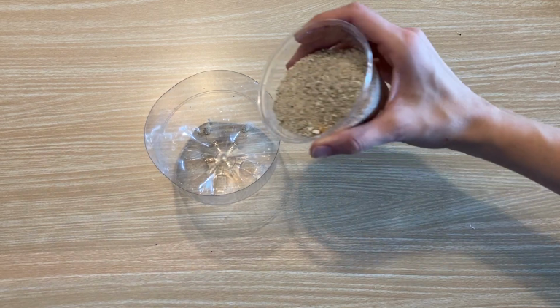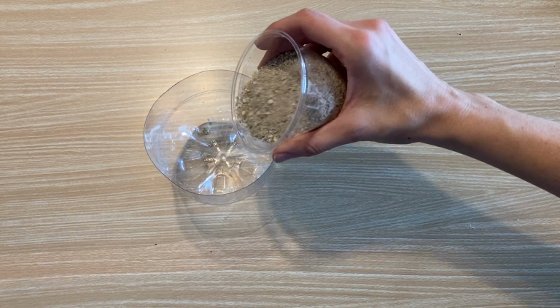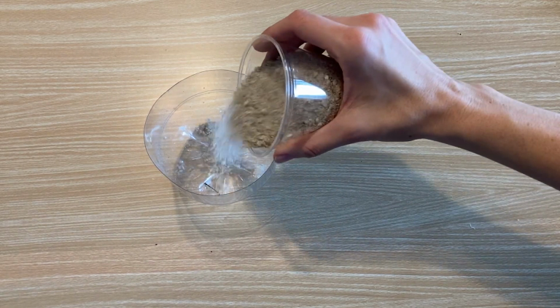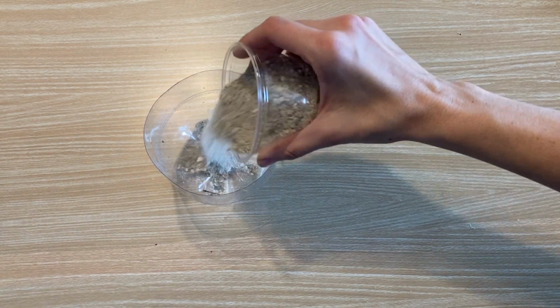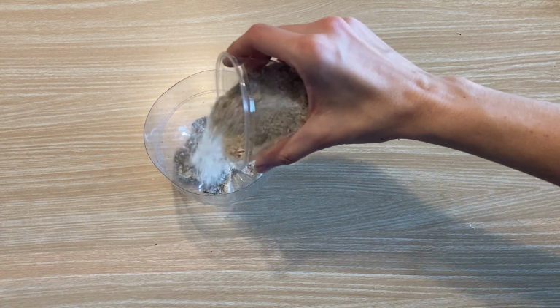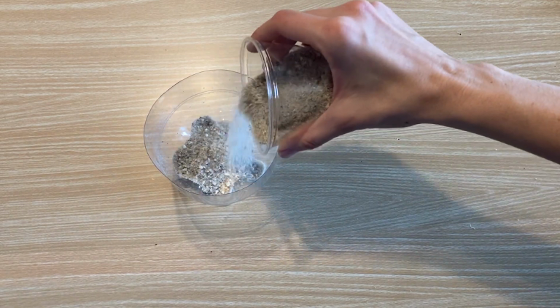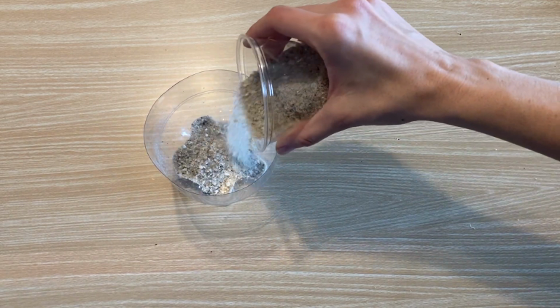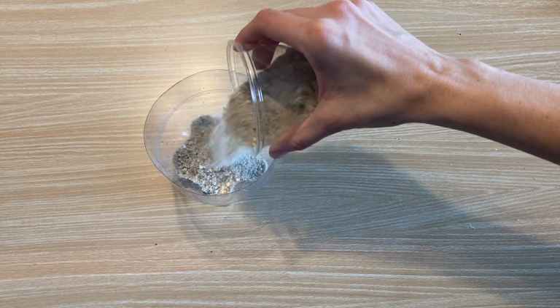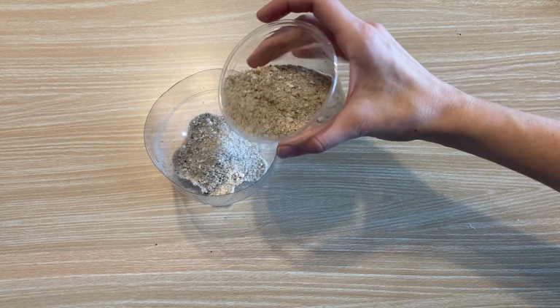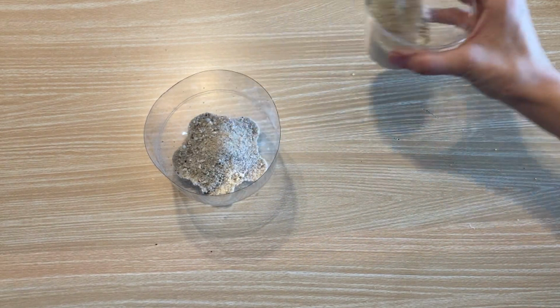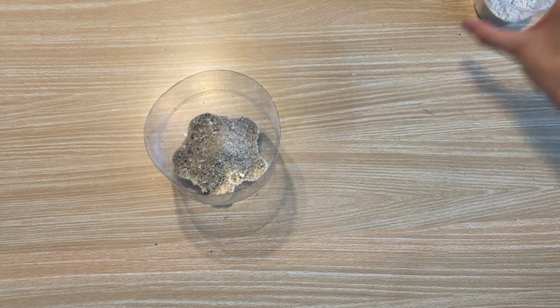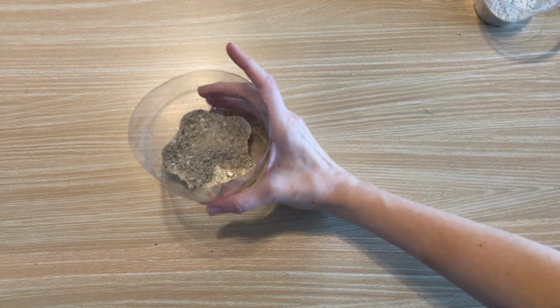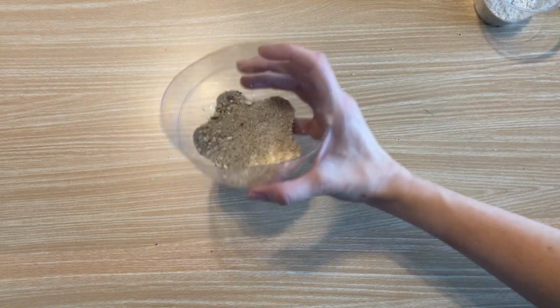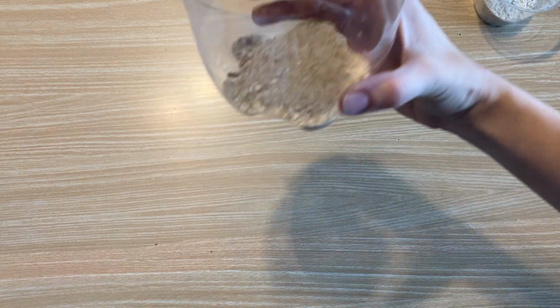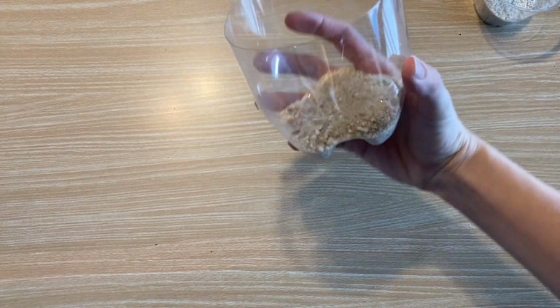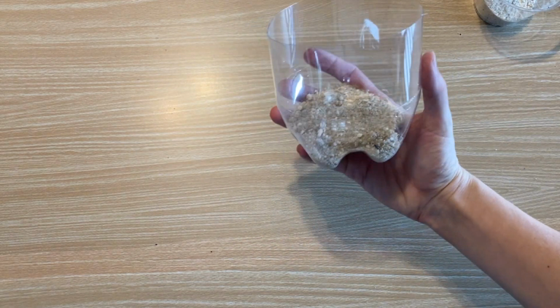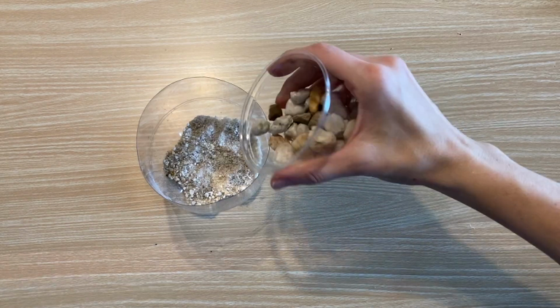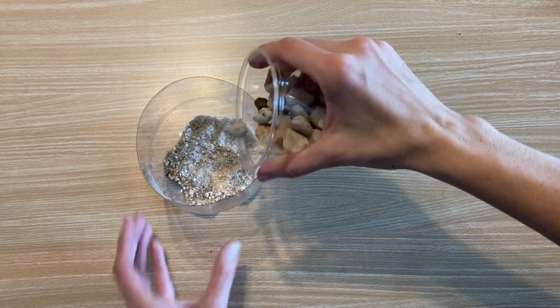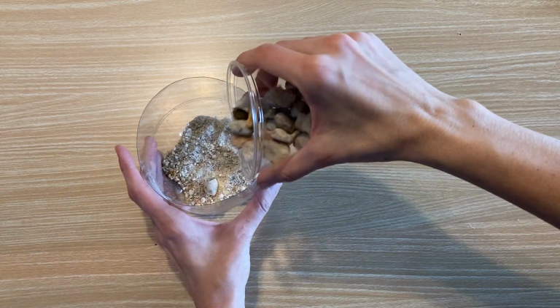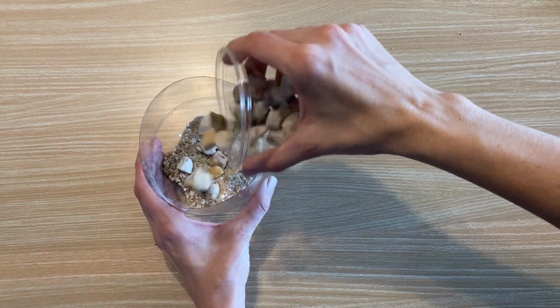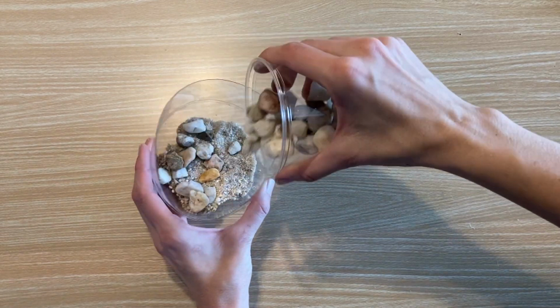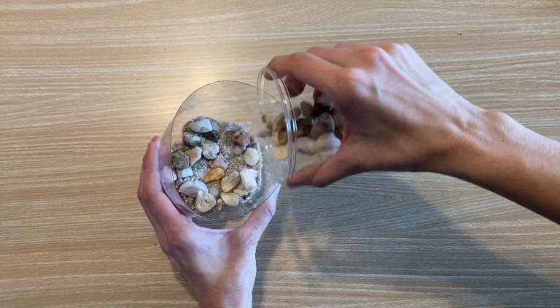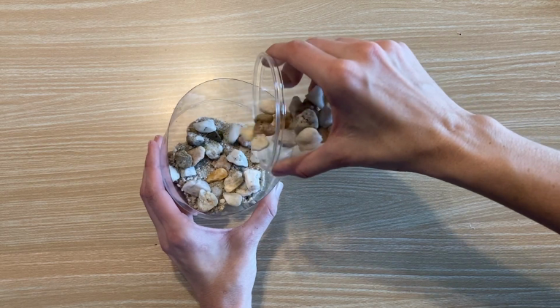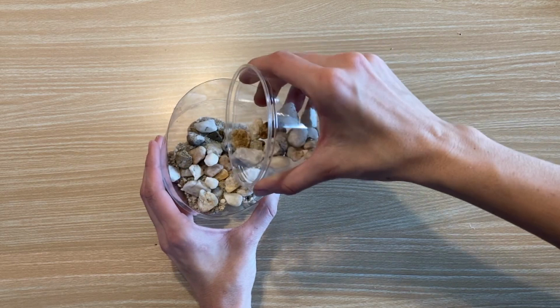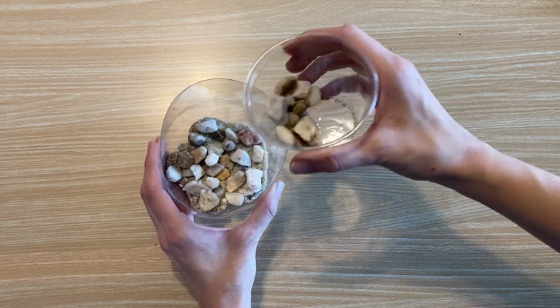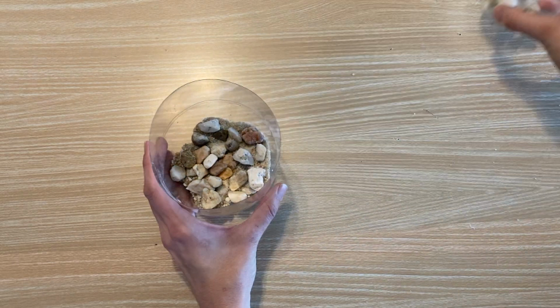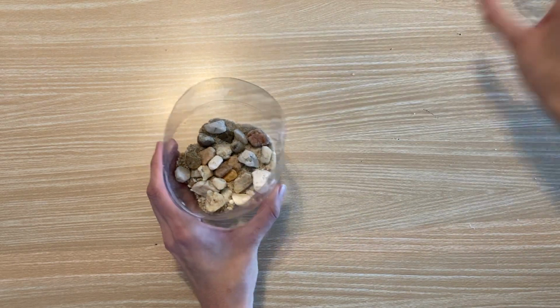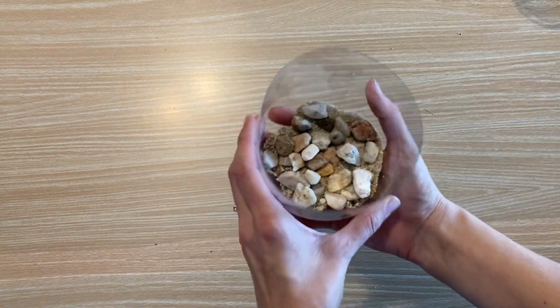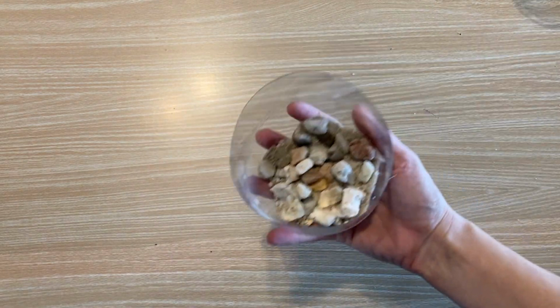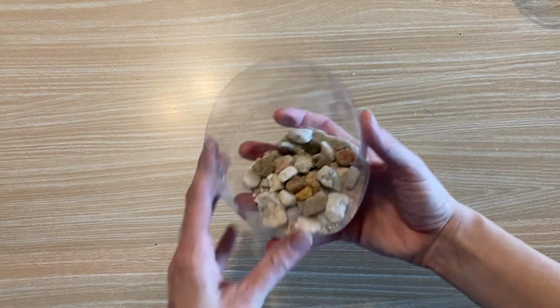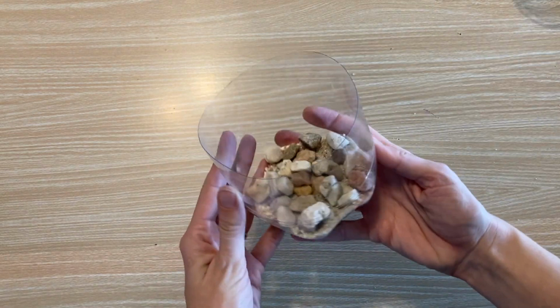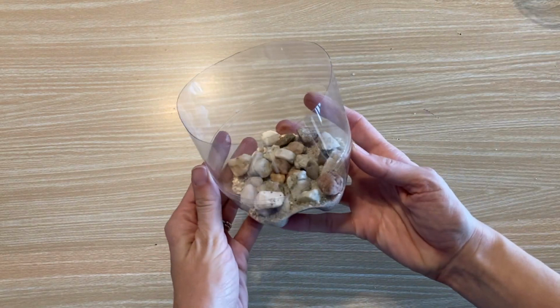Pour some sand into the bottom of the bottle, about a half a cup. Next, add some small rocks. This helps with drainage so that the soil in your terrarium doesn't stay too wet.